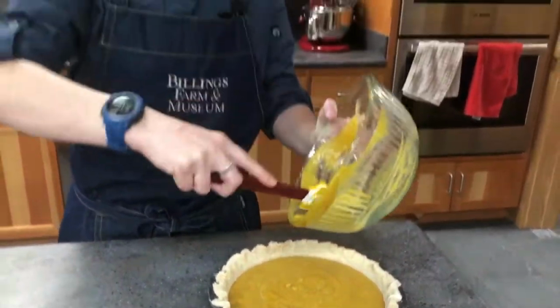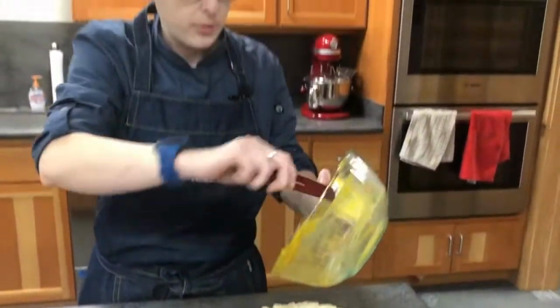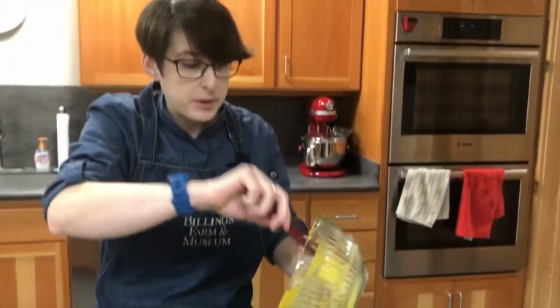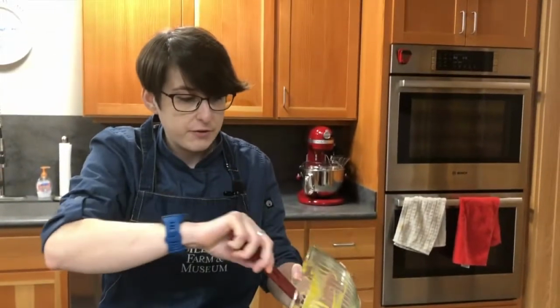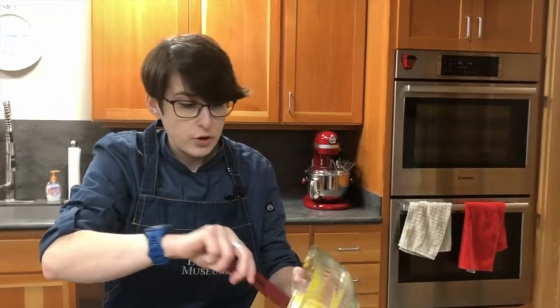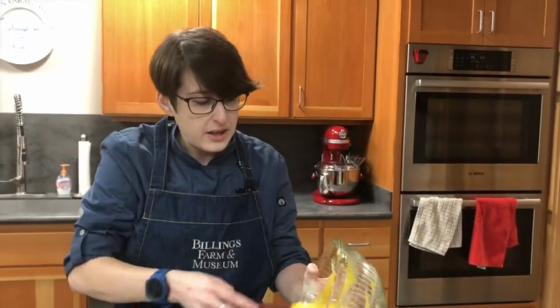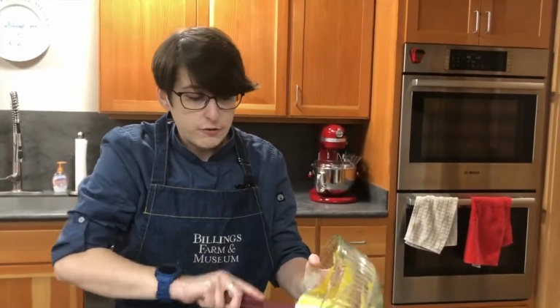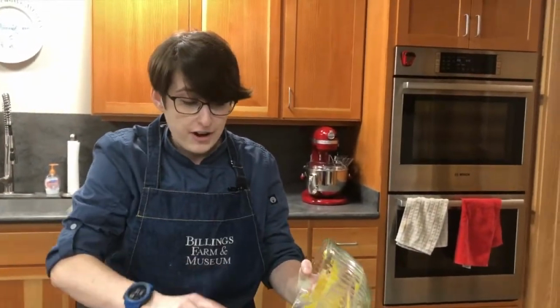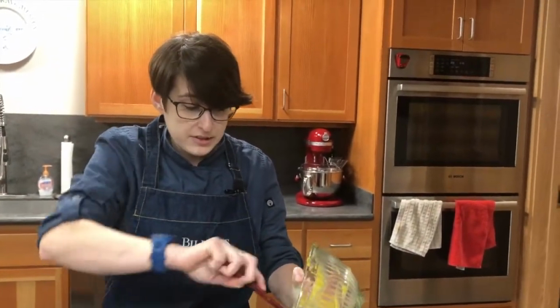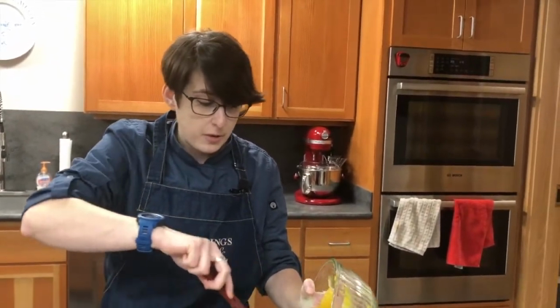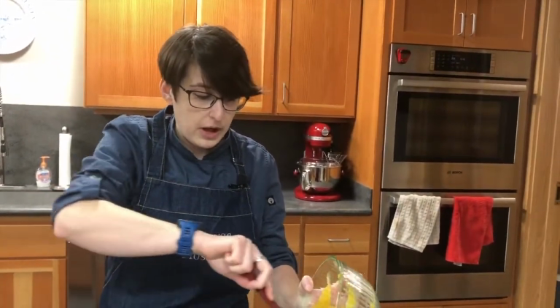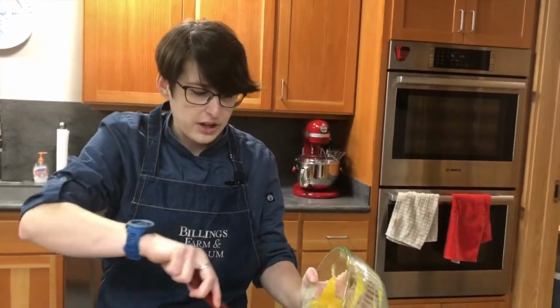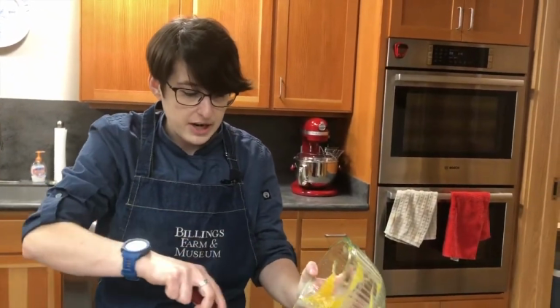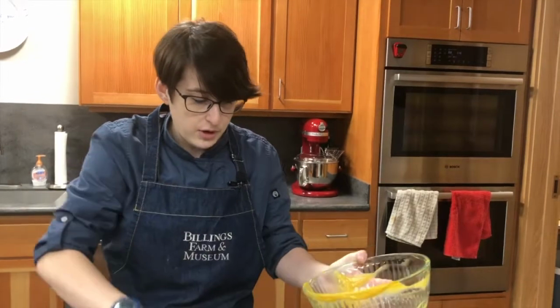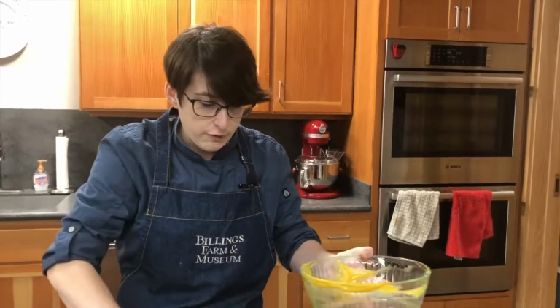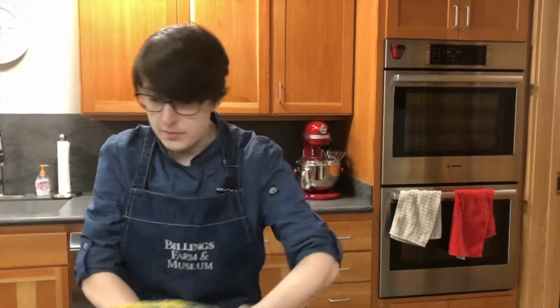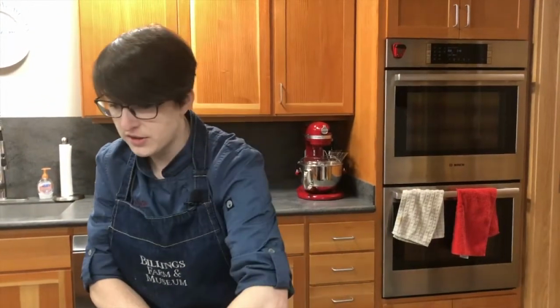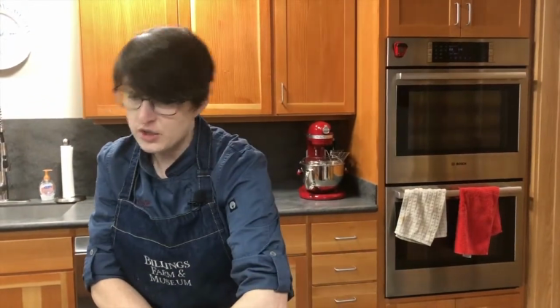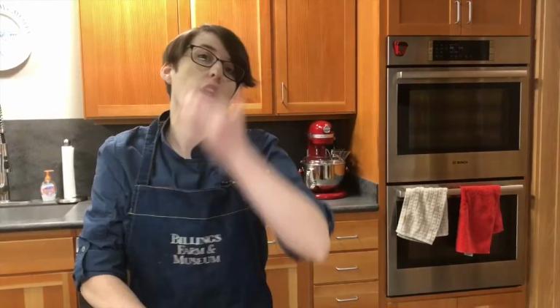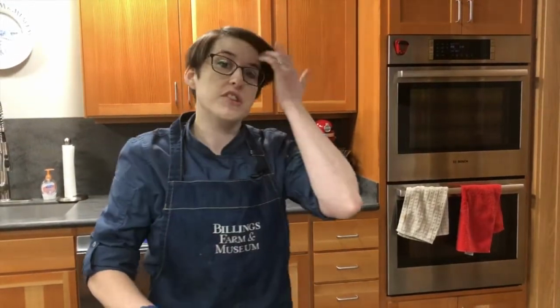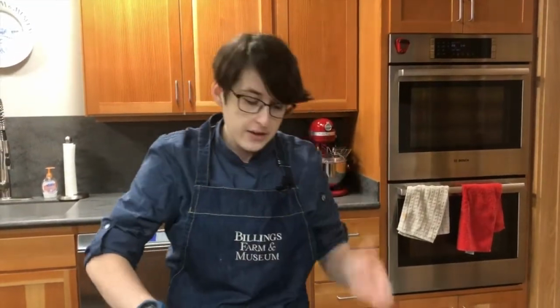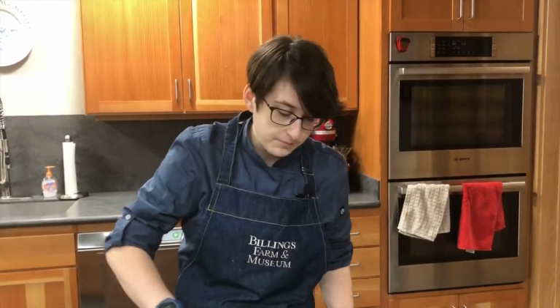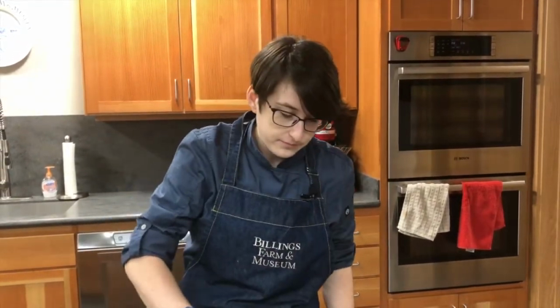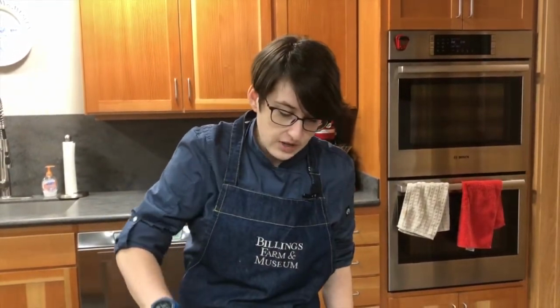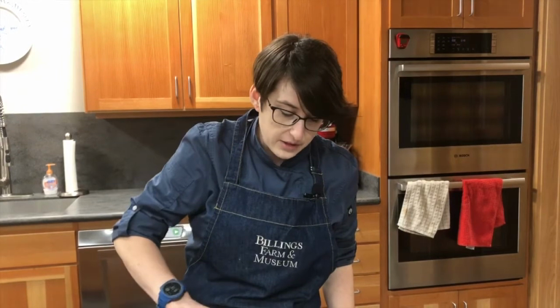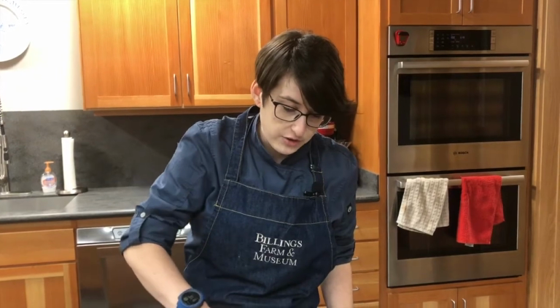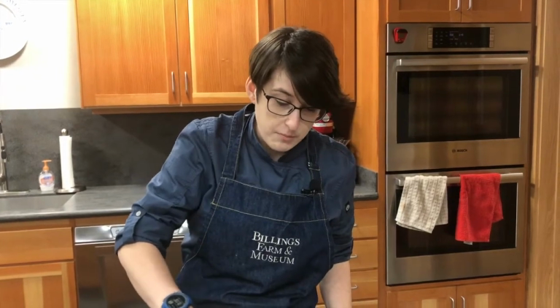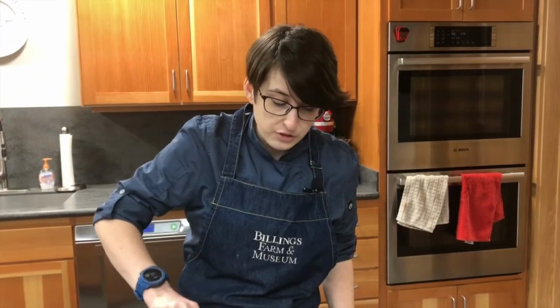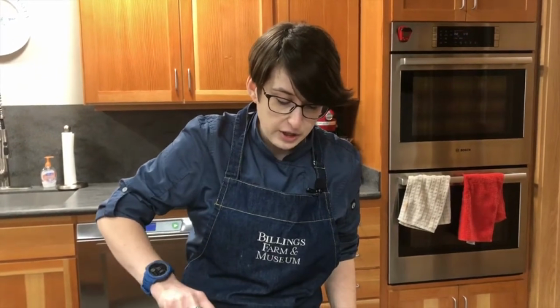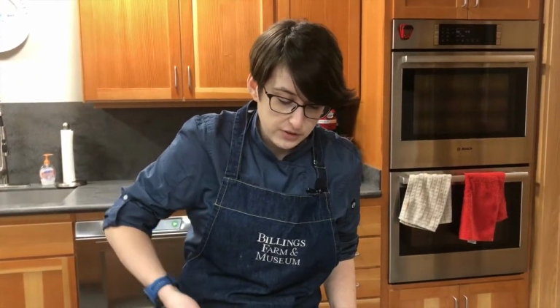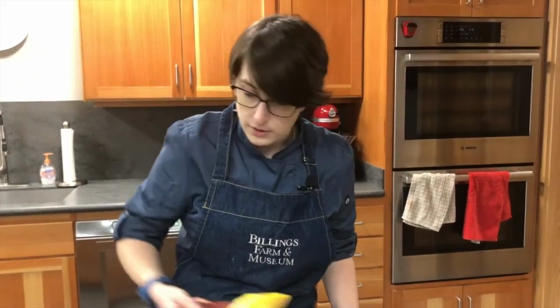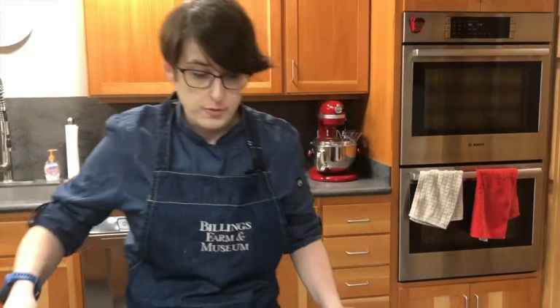Our filling is poured into the pie shell. I have my oven heated to 350 degrees and it'll probably bake for 30 to 45 minutes. I'll set my timer for 30 minutes to start and then adjust the time in small increments from there.